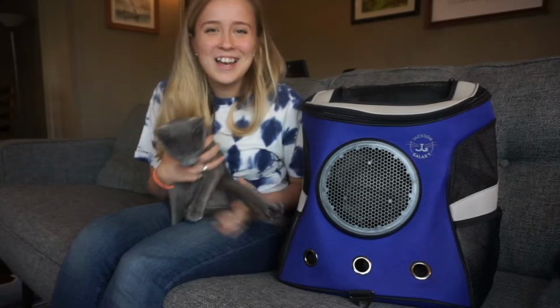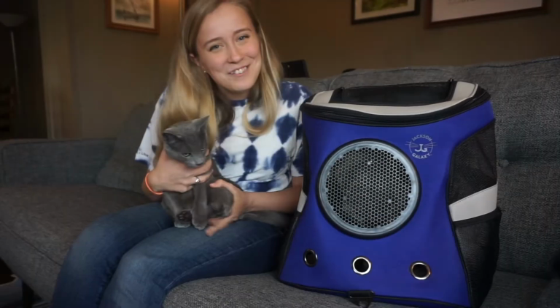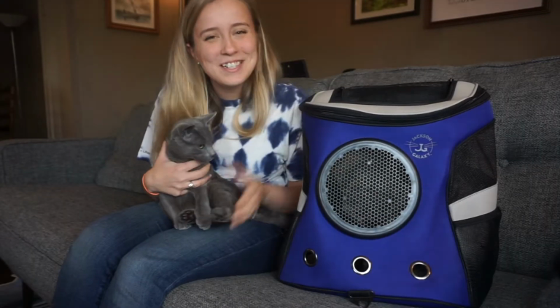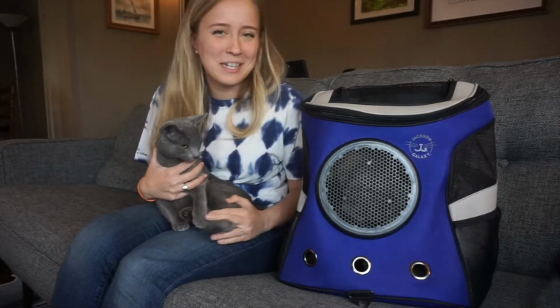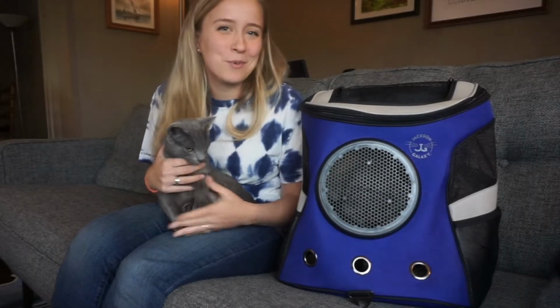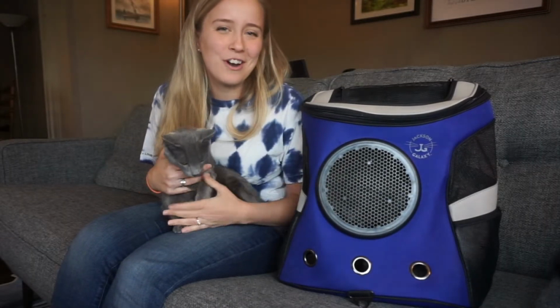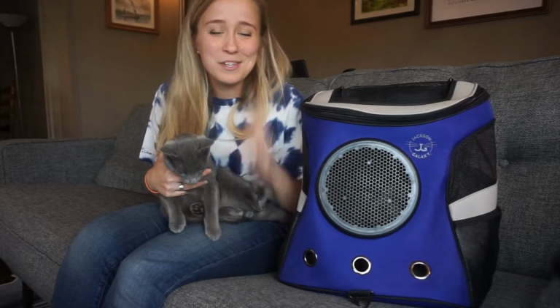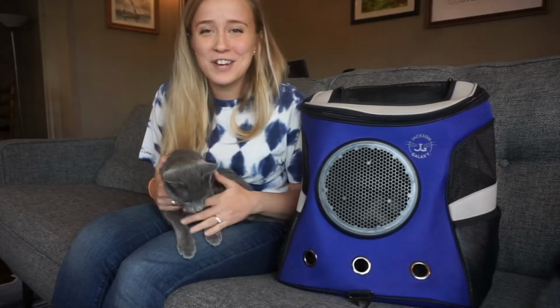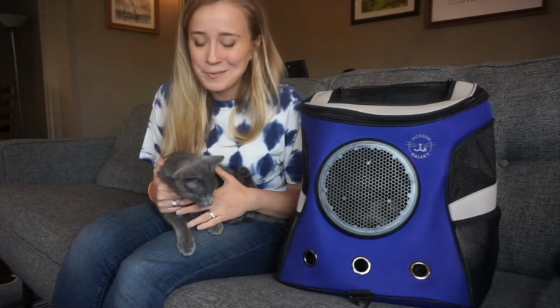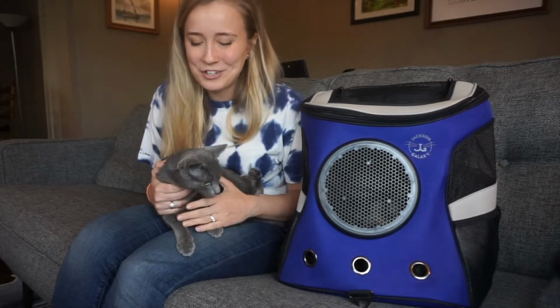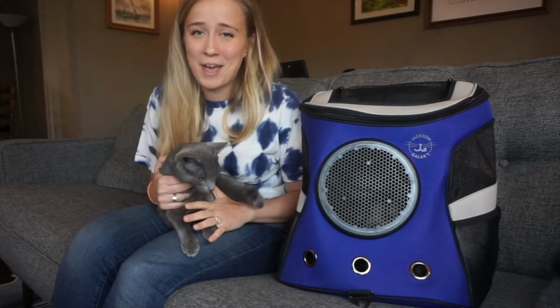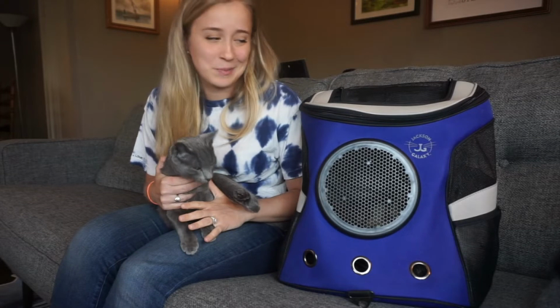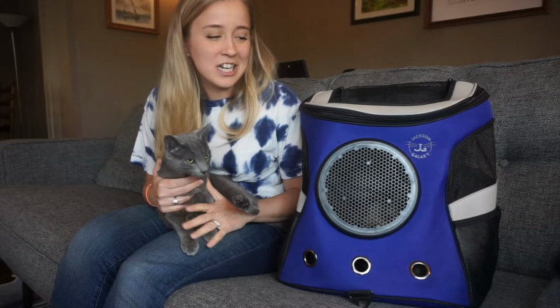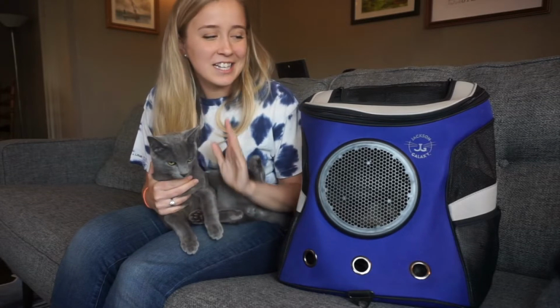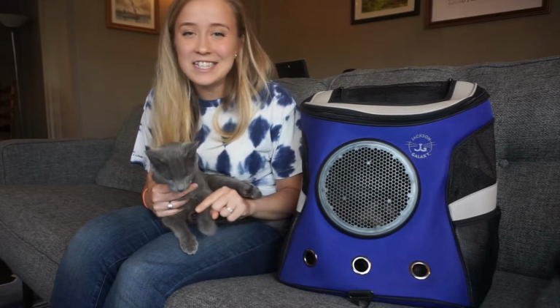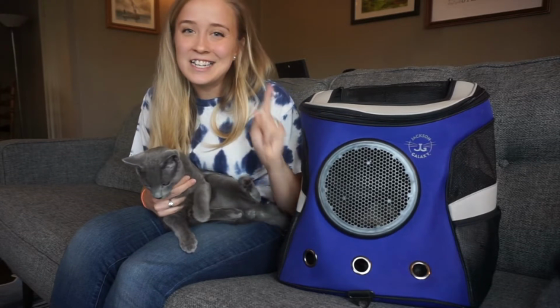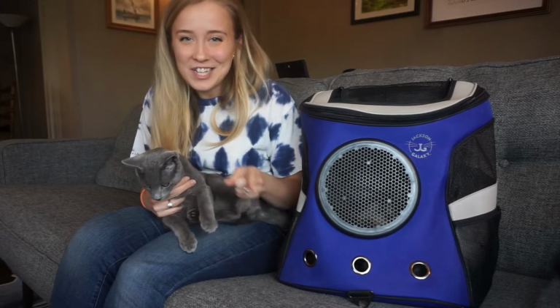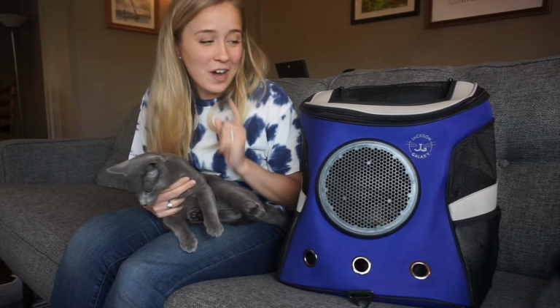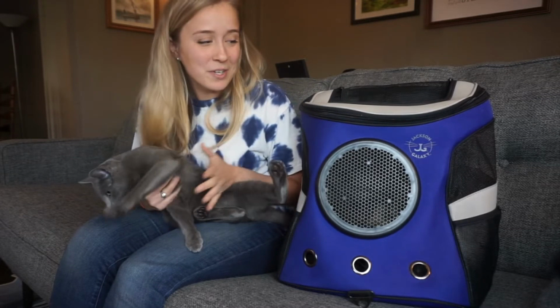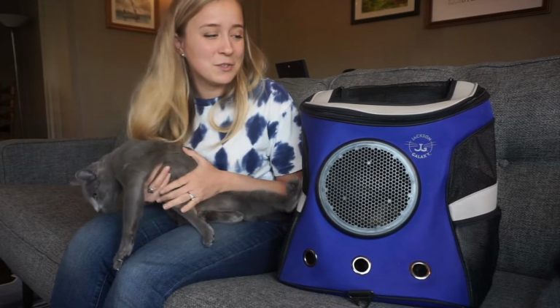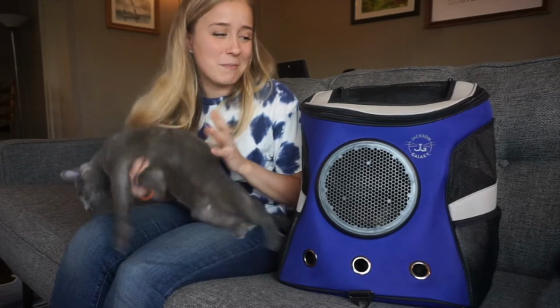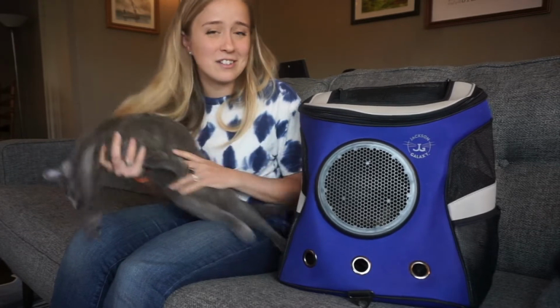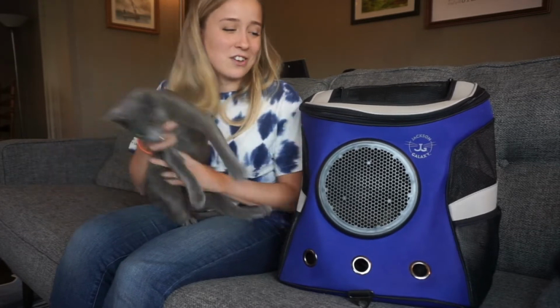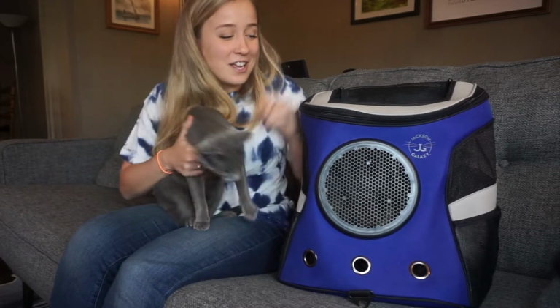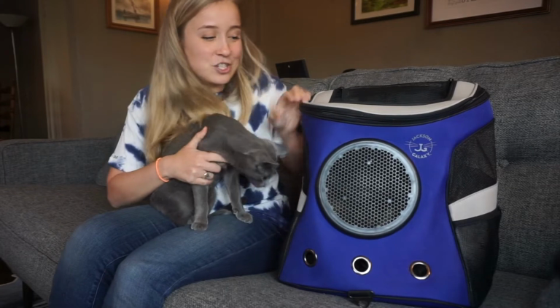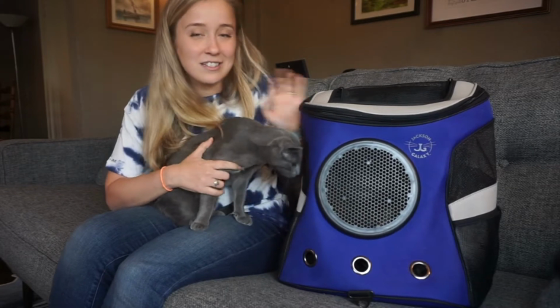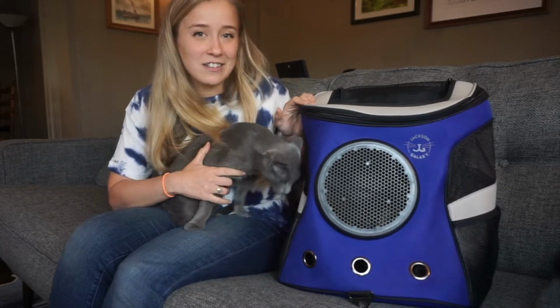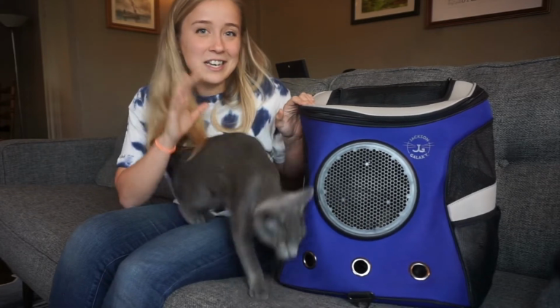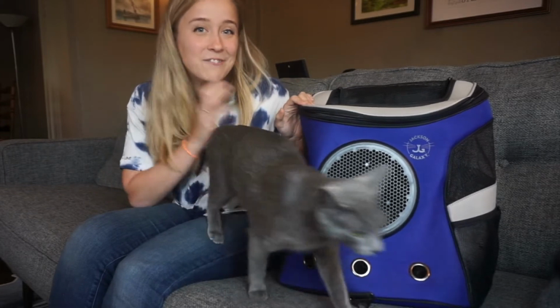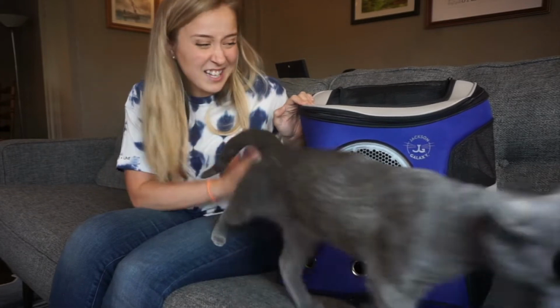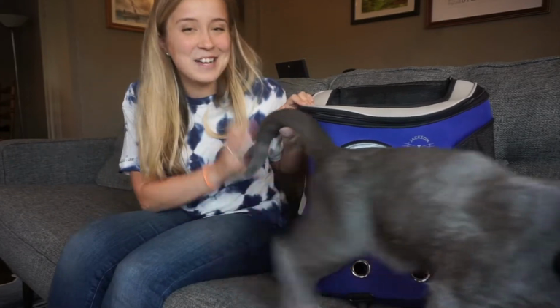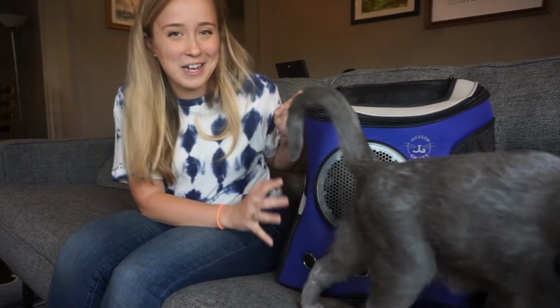Hi everyone! My name is Amber Akar and I'm a certified animal trainer and pet expert. In this video I'm going to give you my honest thoughts on the Jackson Galaxy Fat Cat Backpack.